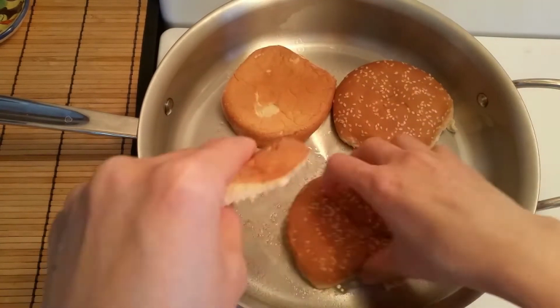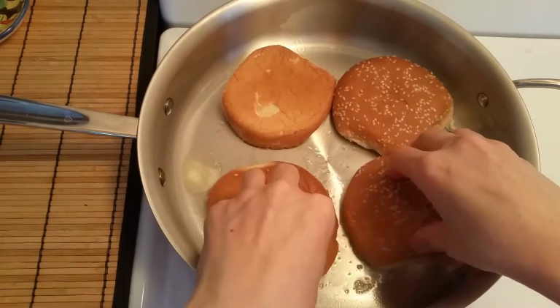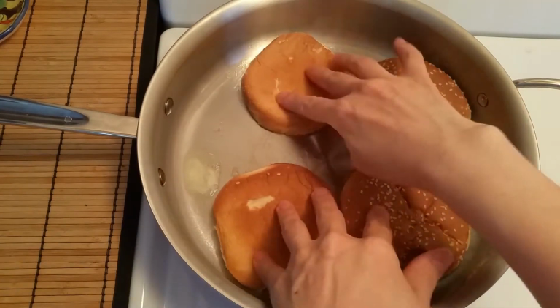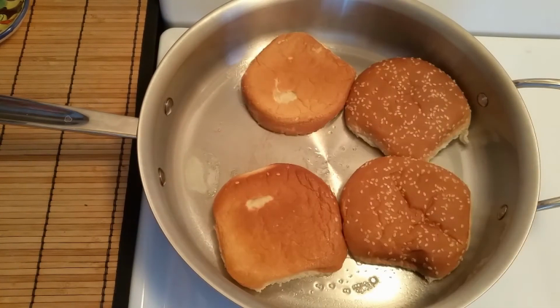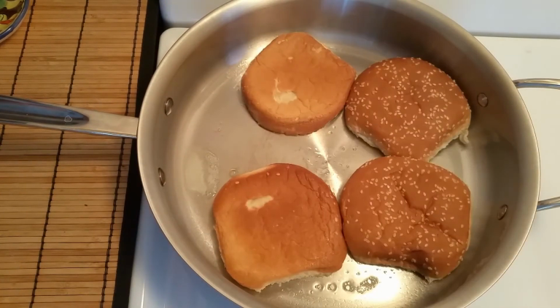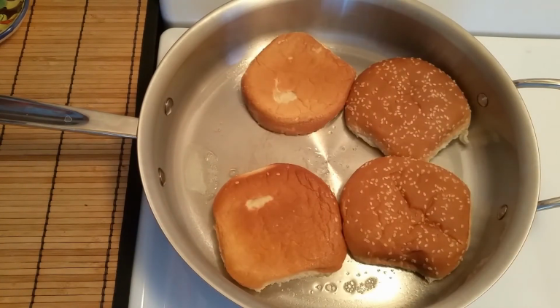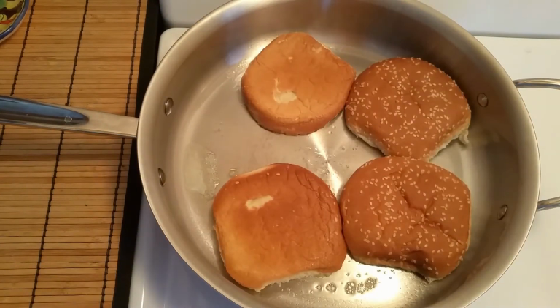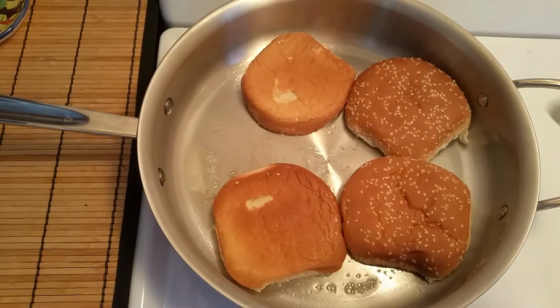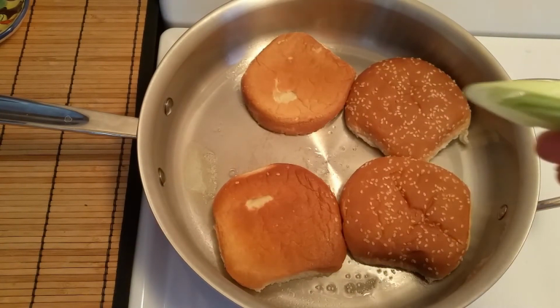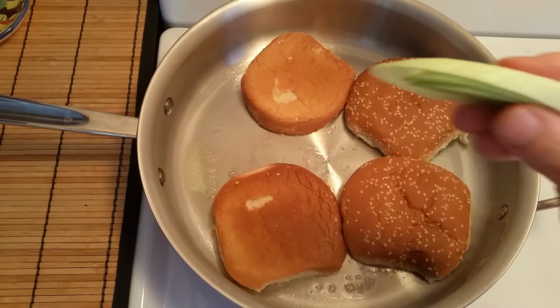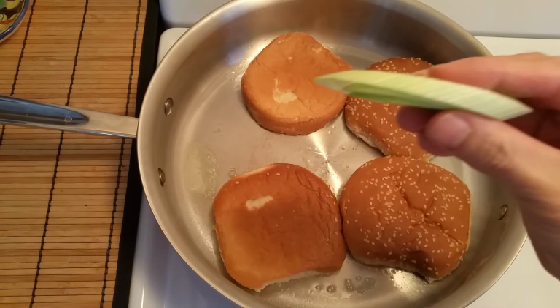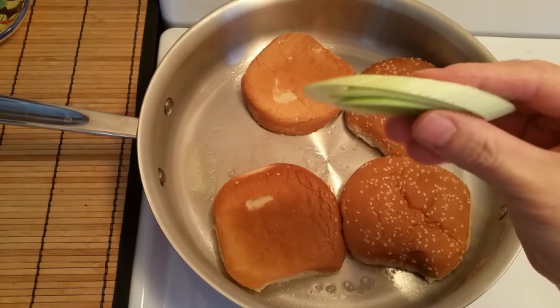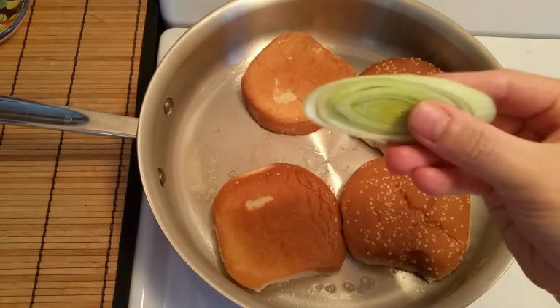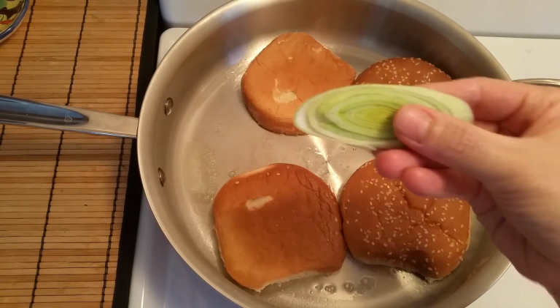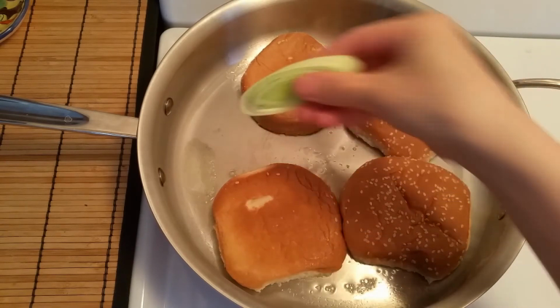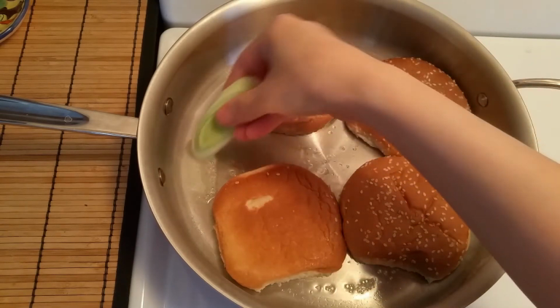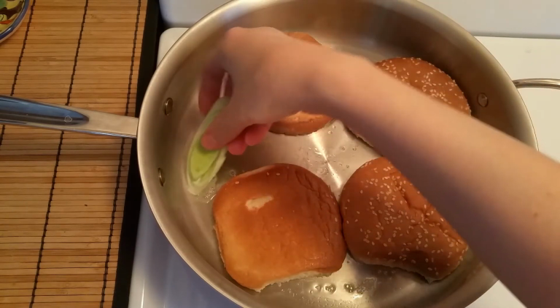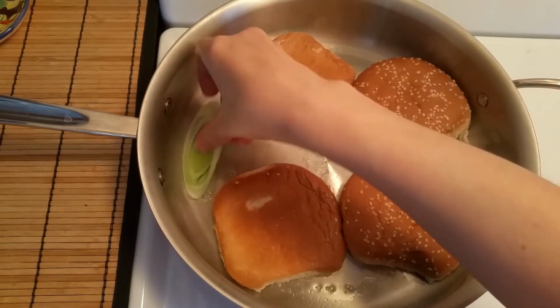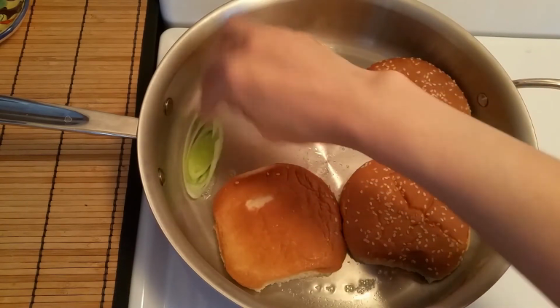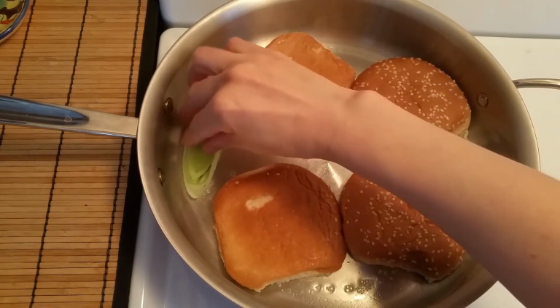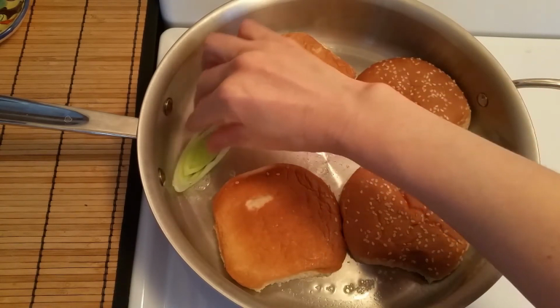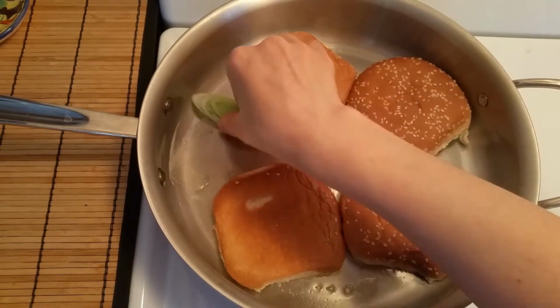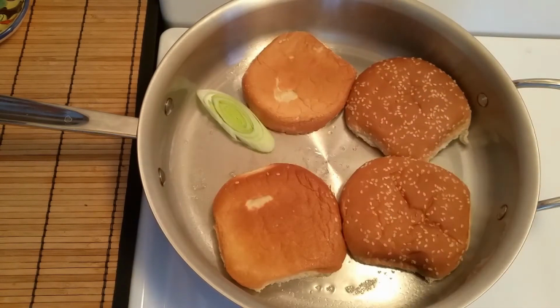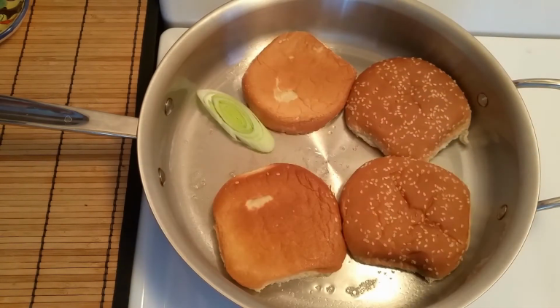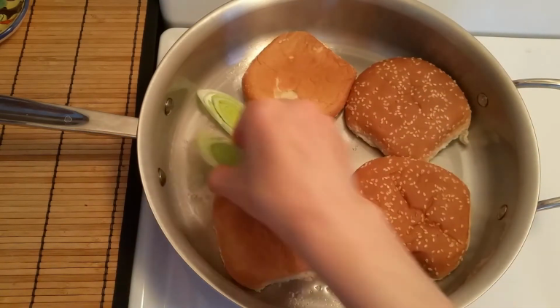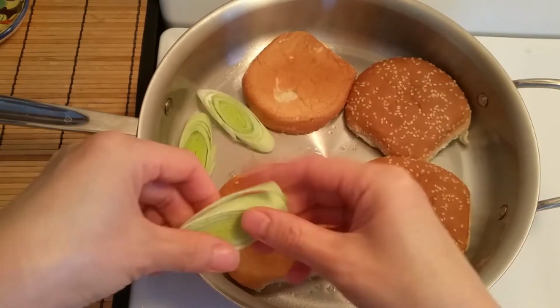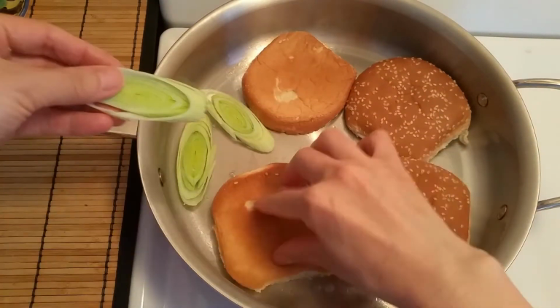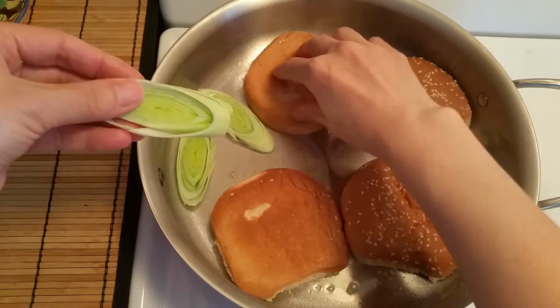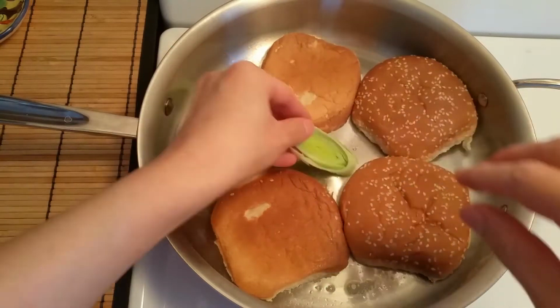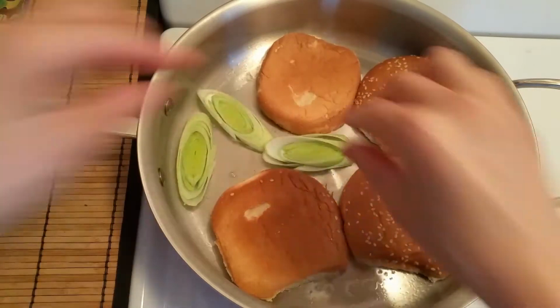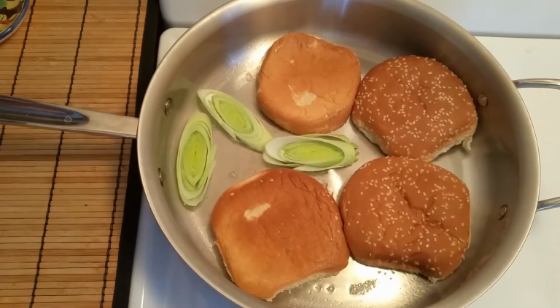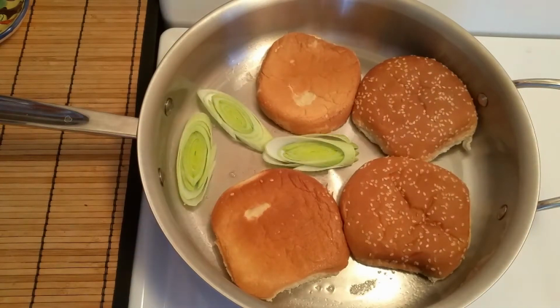Add 1 tablespoon of butter and toast the bun. Put the thickly sliced leek on the side of the frying pan.